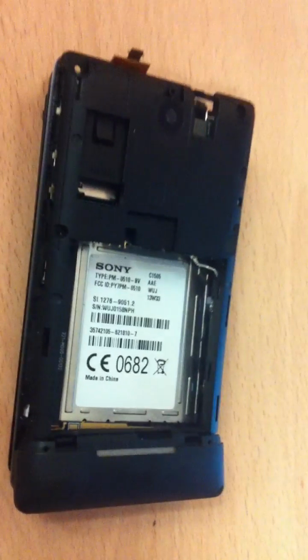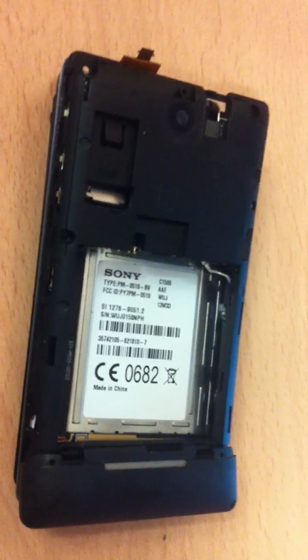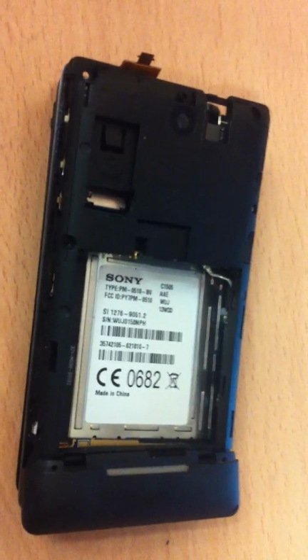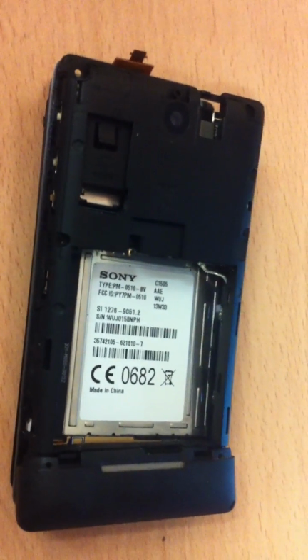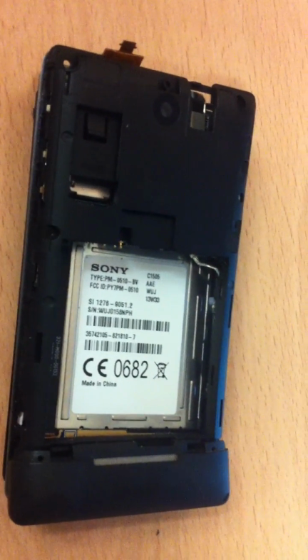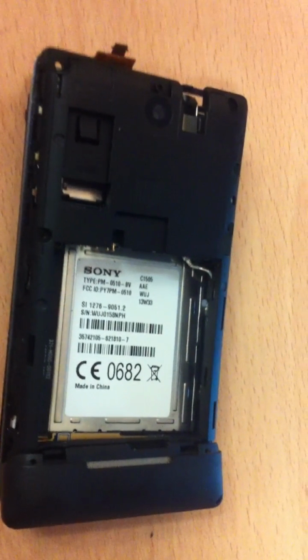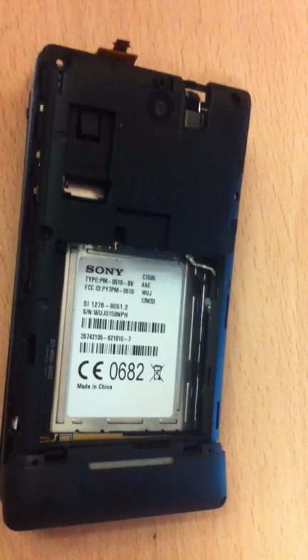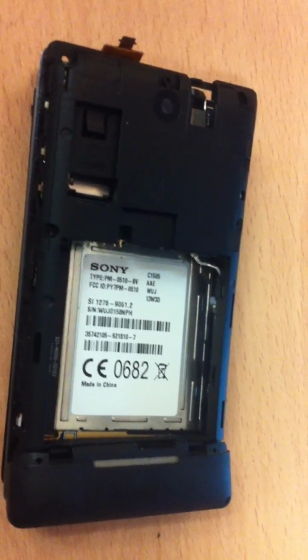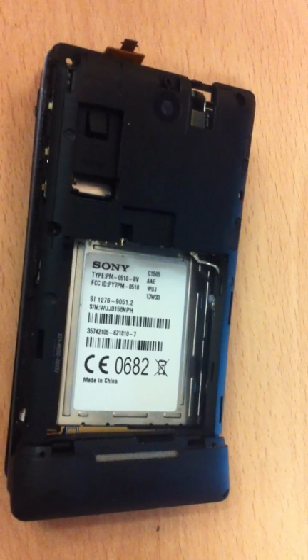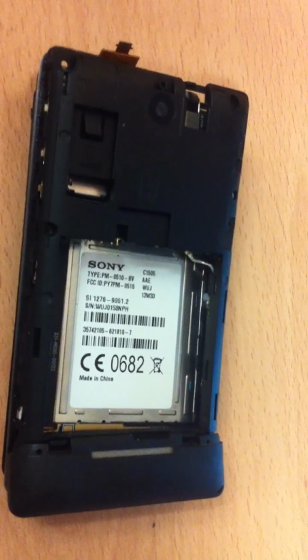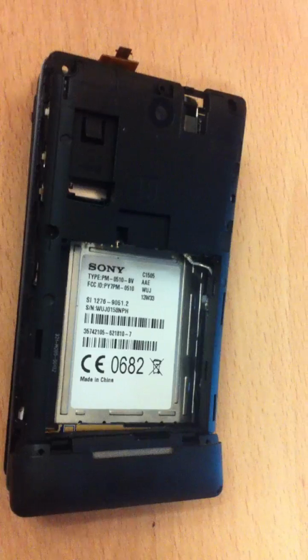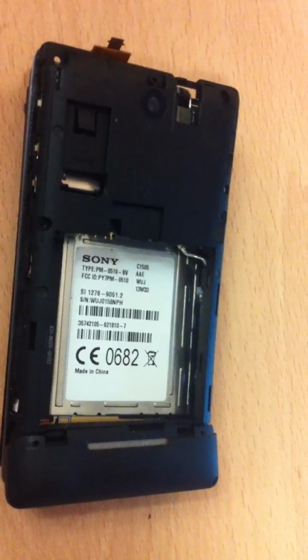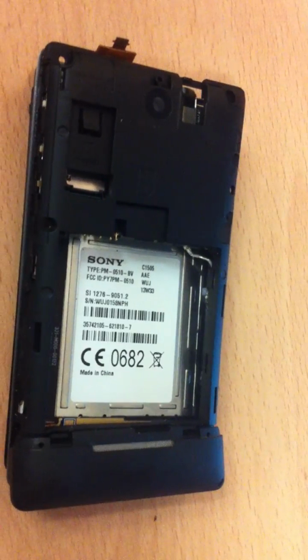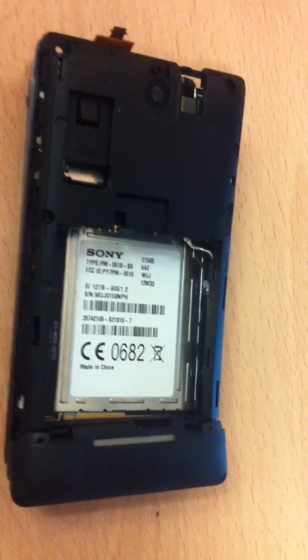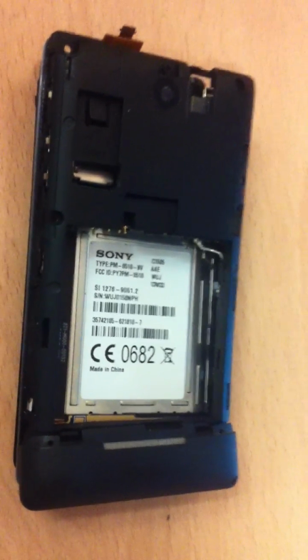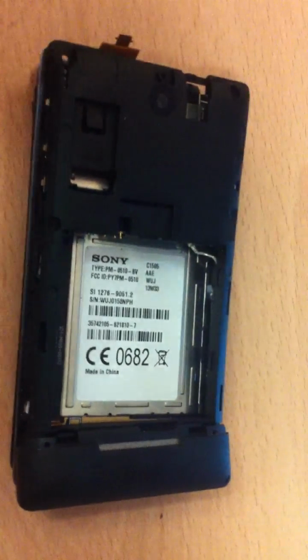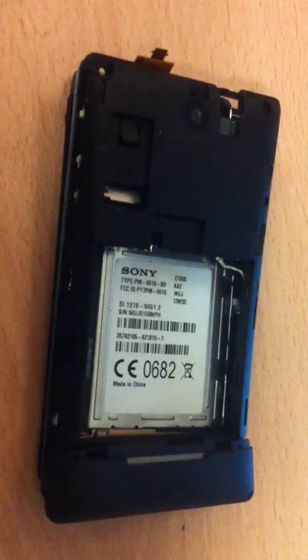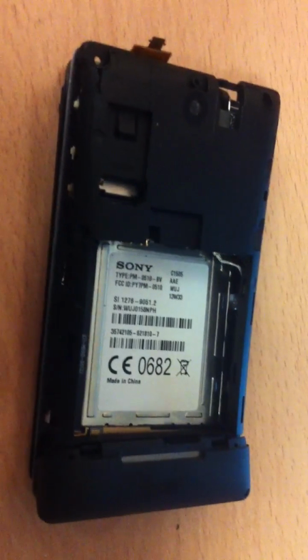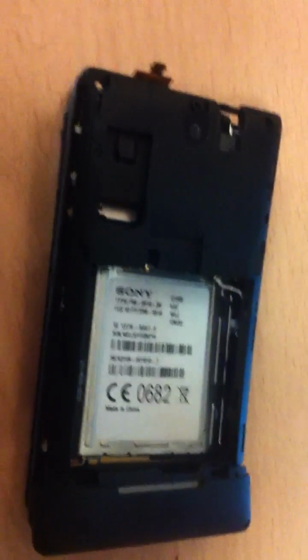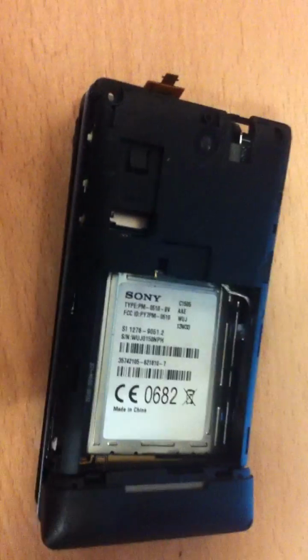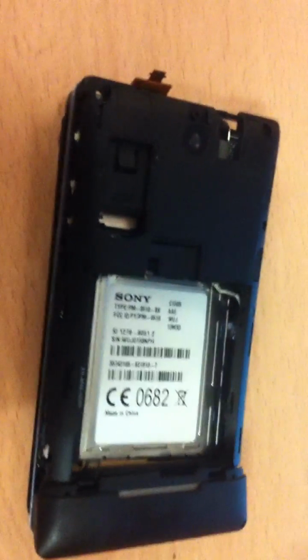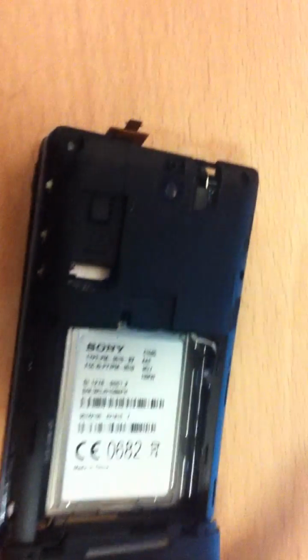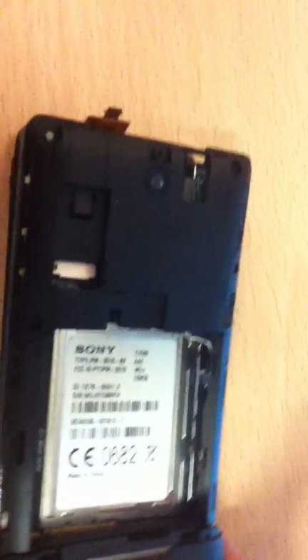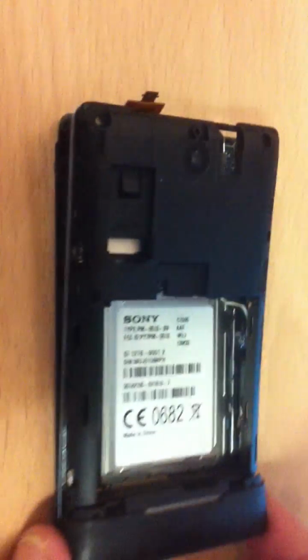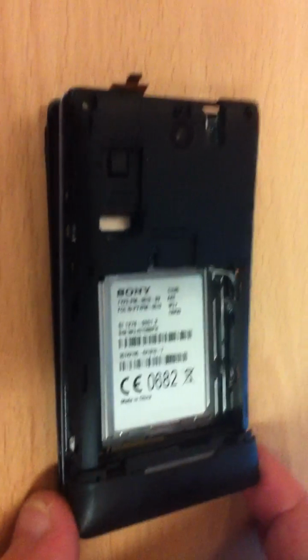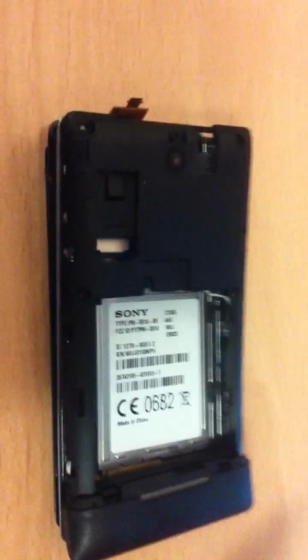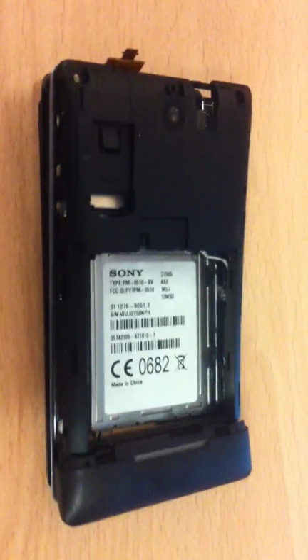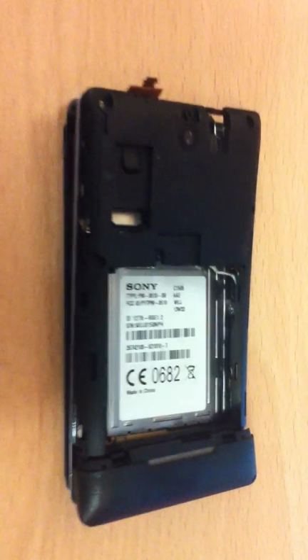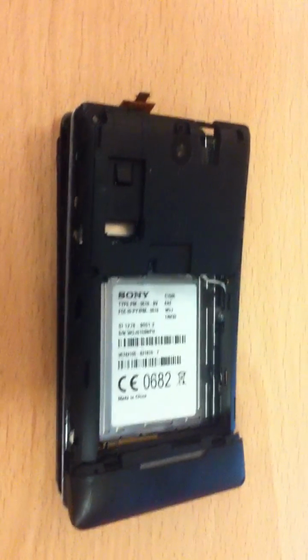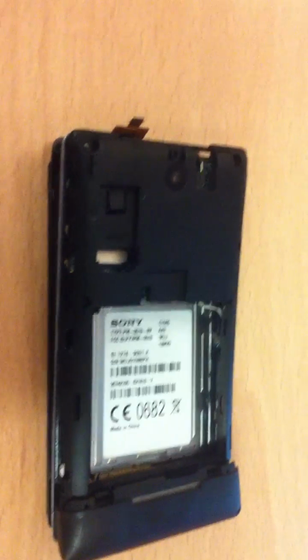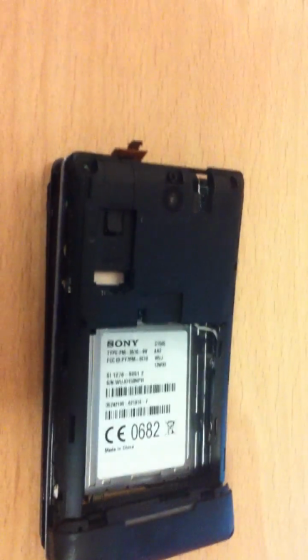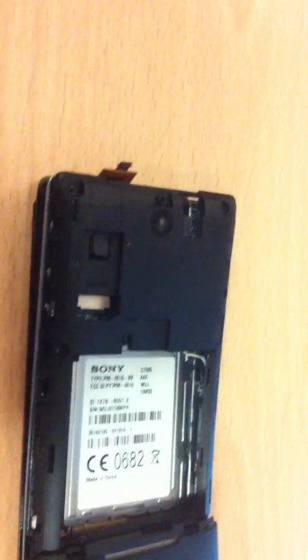This is a Sony Ericsson Xperia E C1505. I had a look around about disassembling it and struggled to find any guide, so I just had a little go and thought I'd make a quick video.